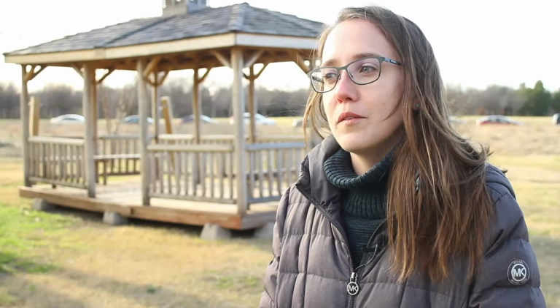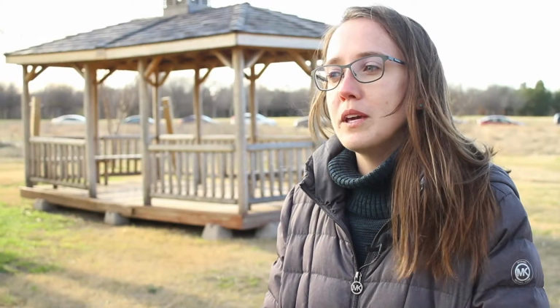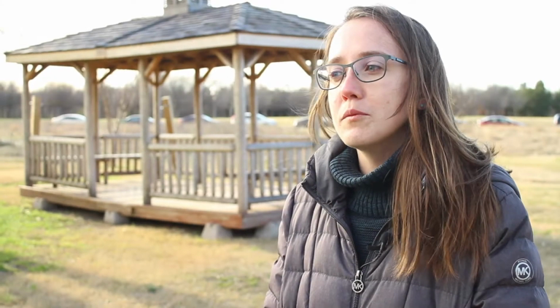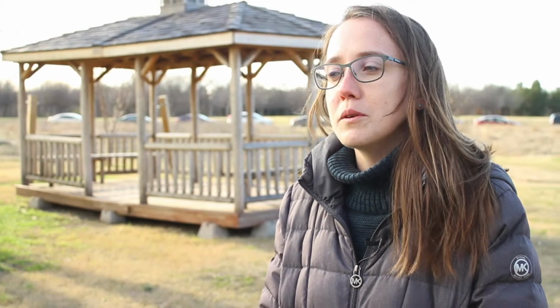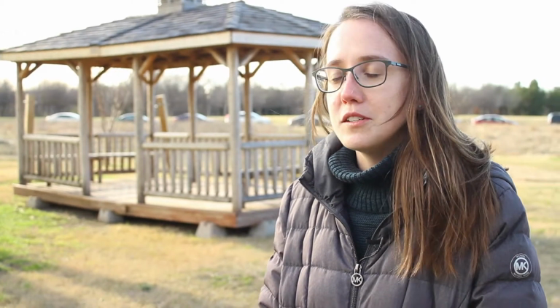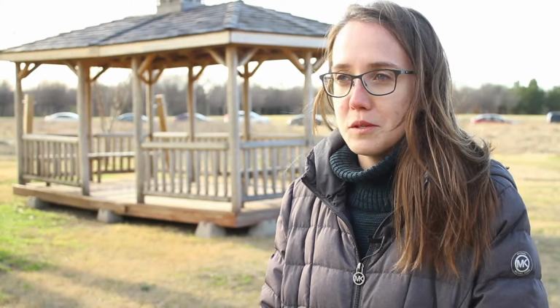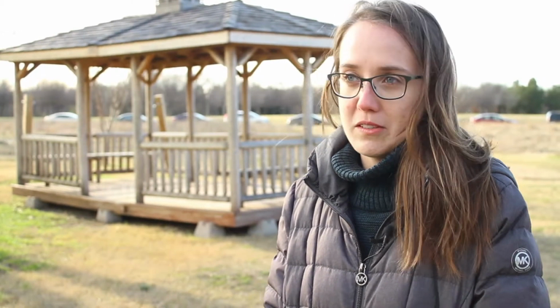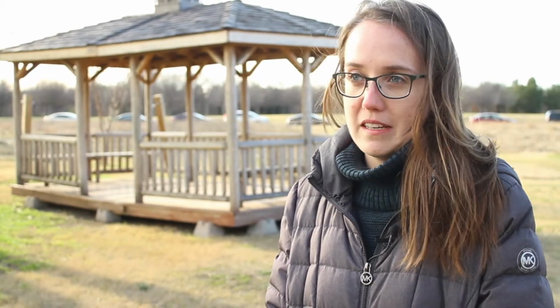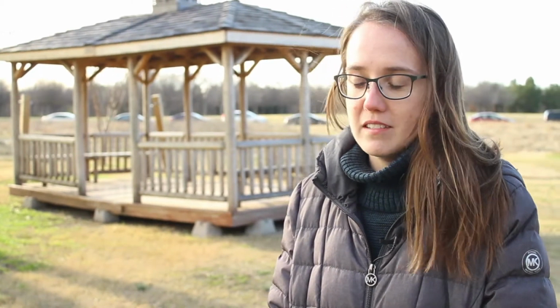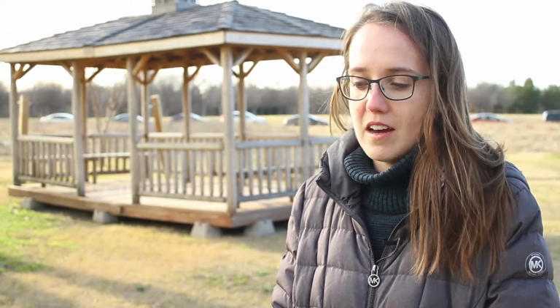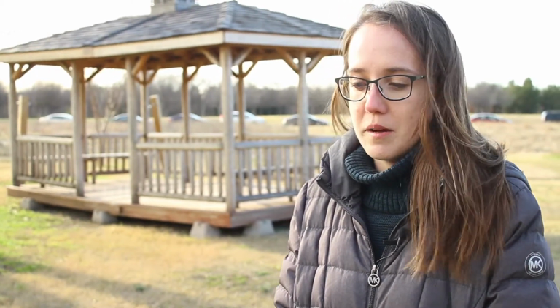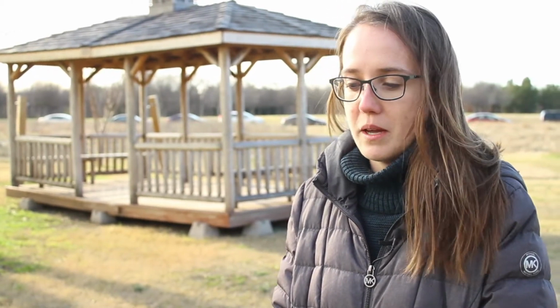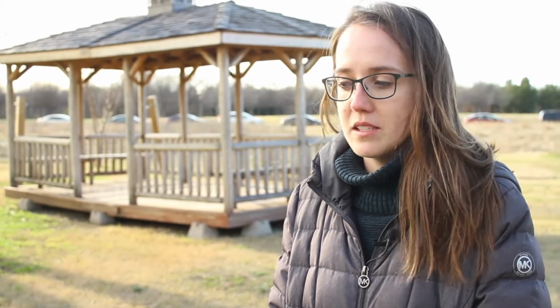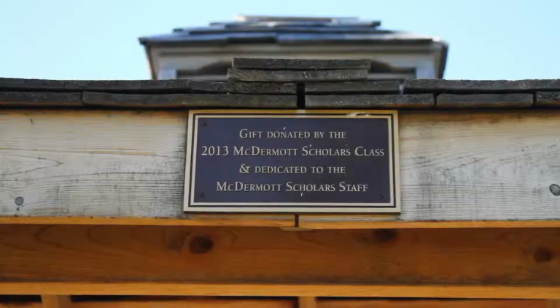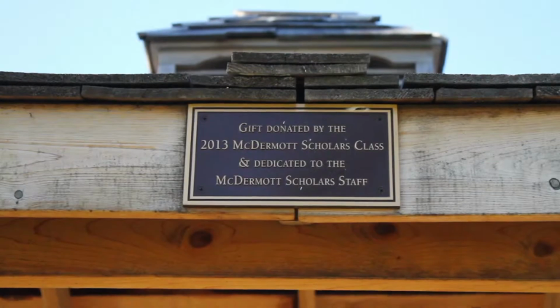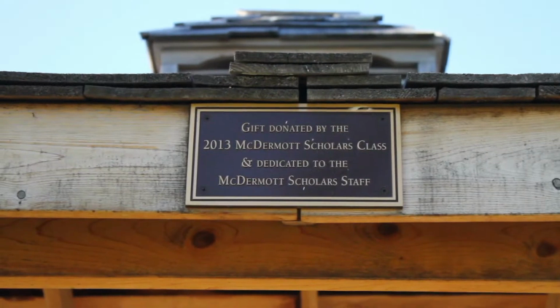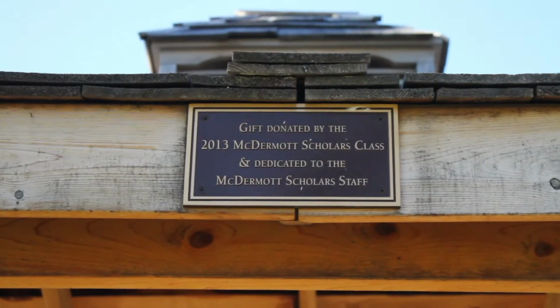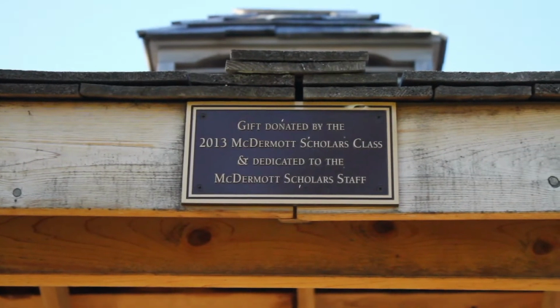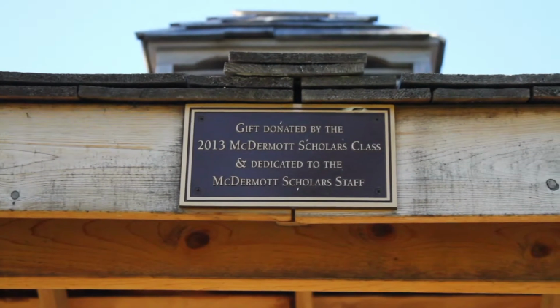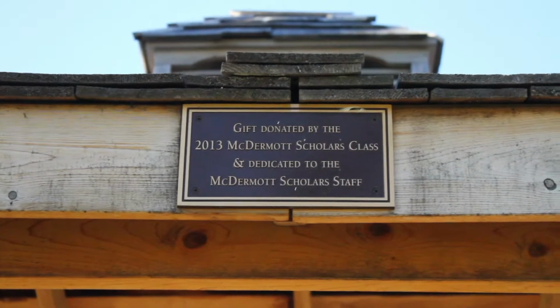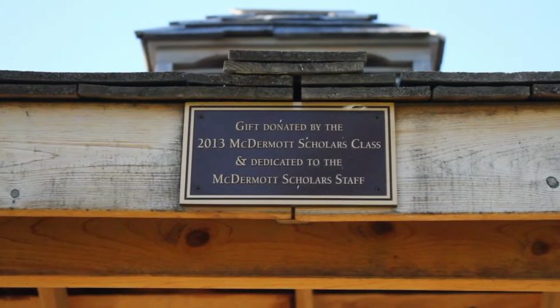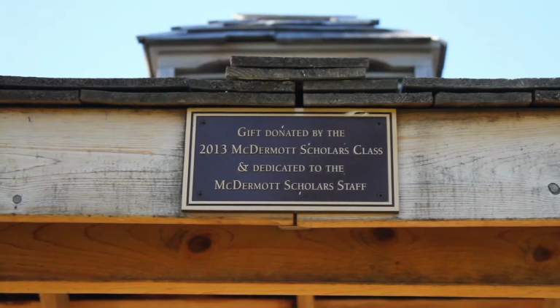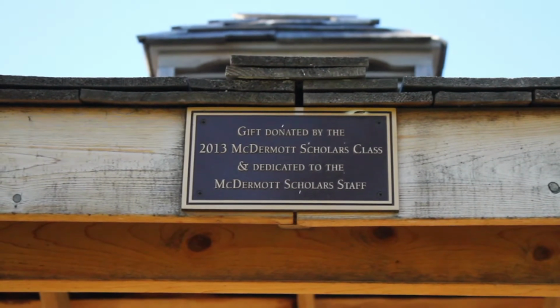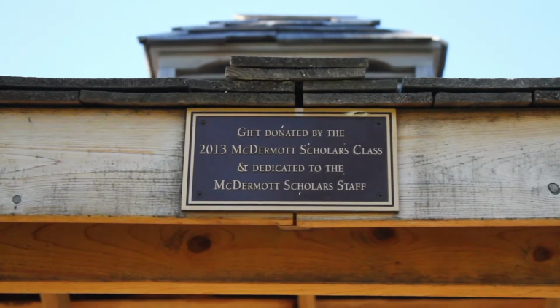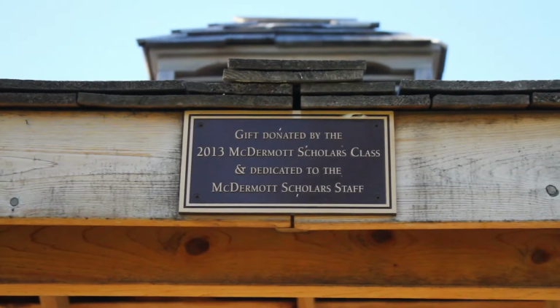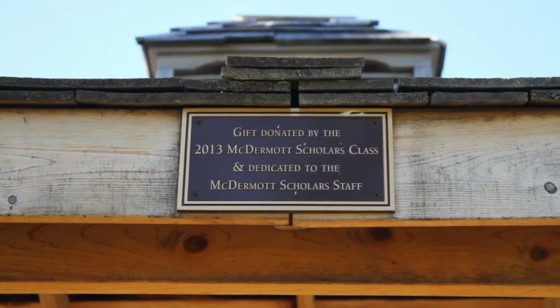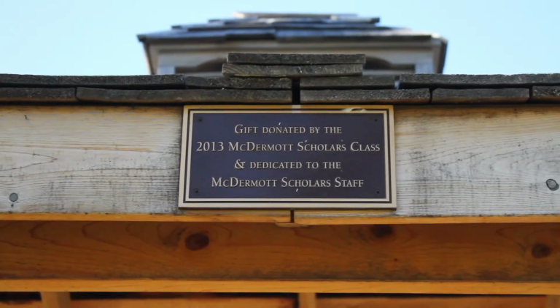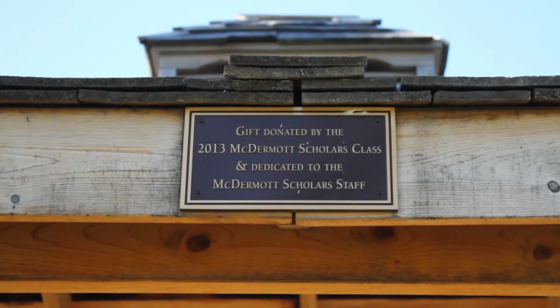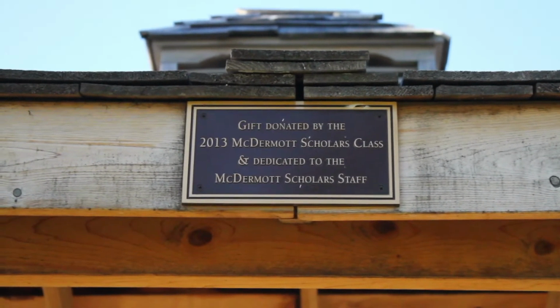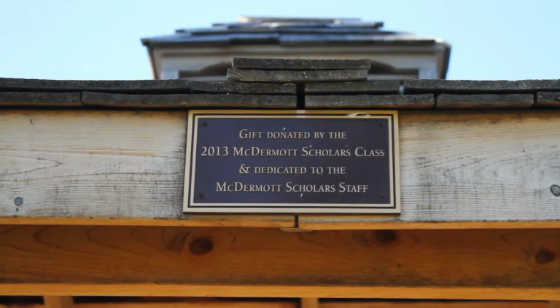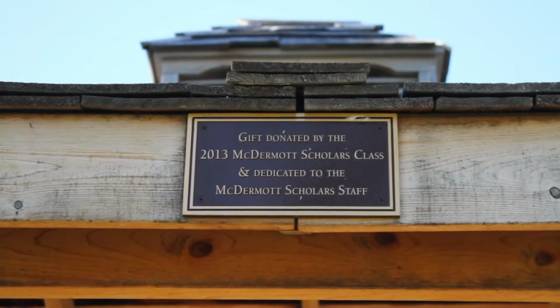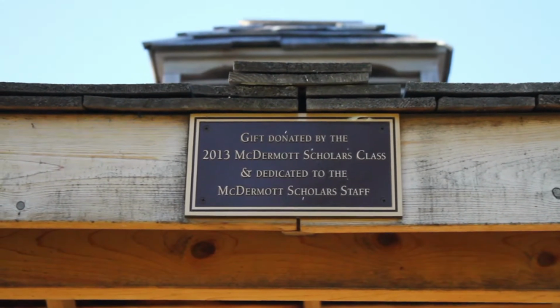We really wanted to do something outside, and so we tossed around thoughts about how to create more outdoor spaces at UTD.